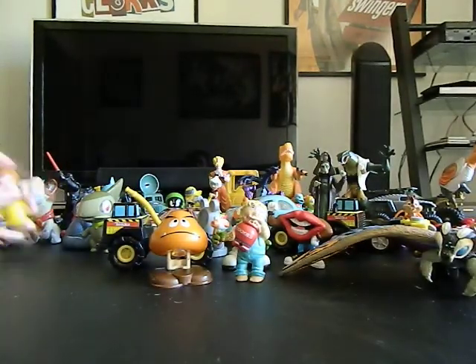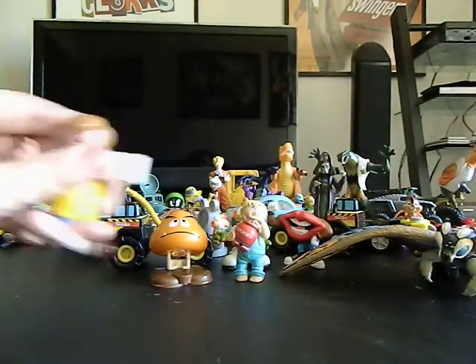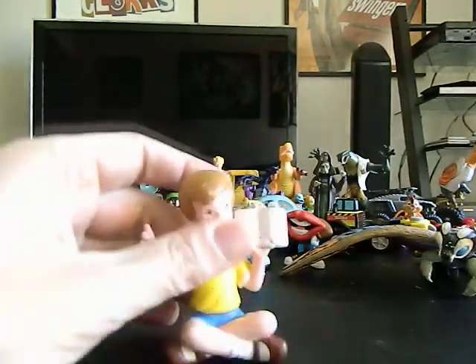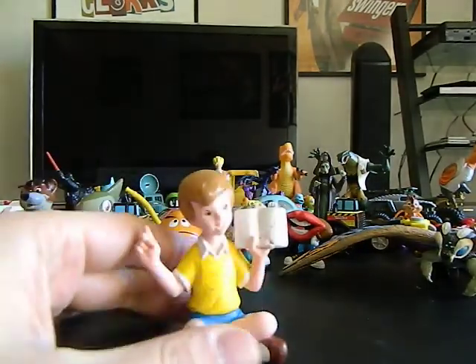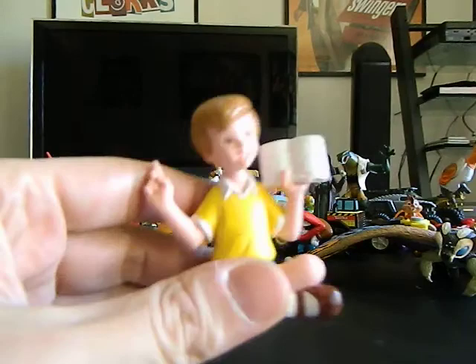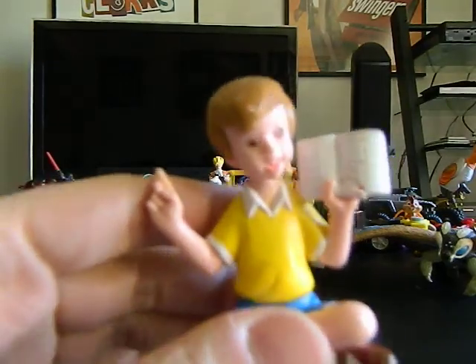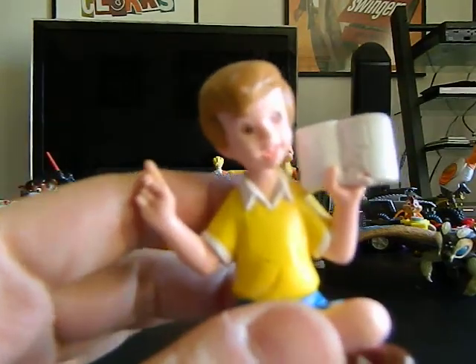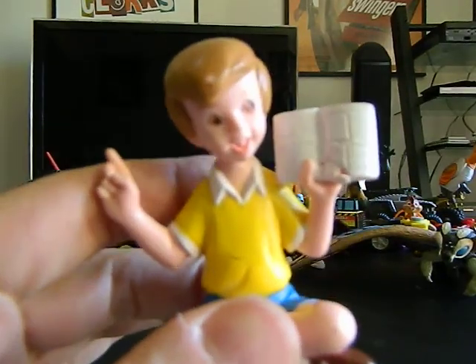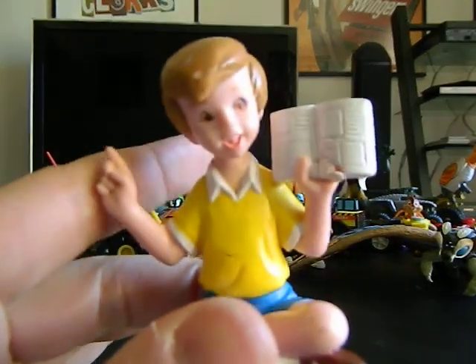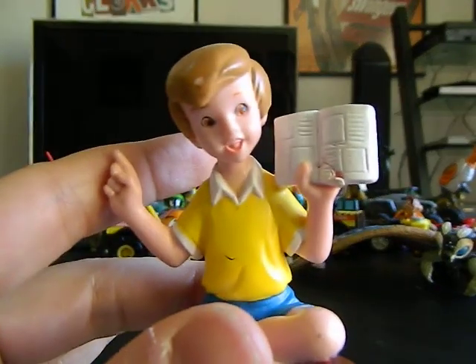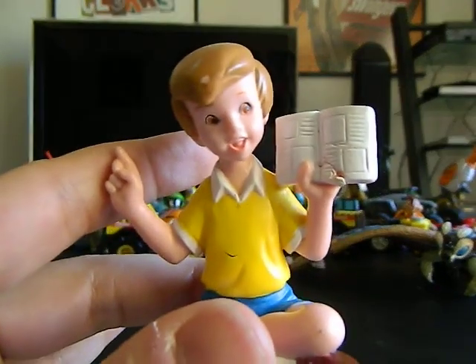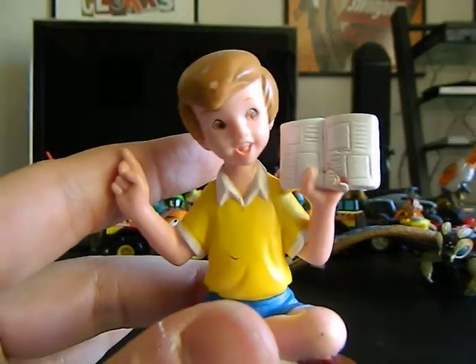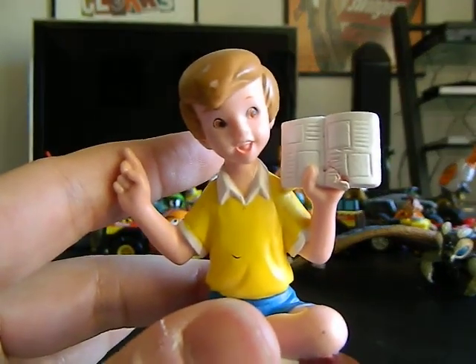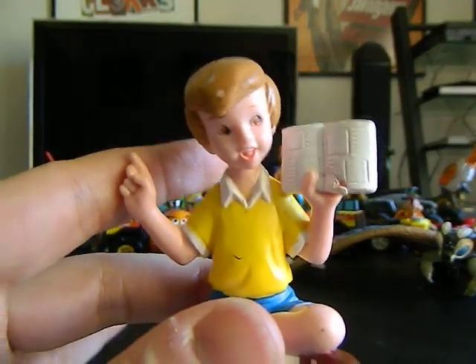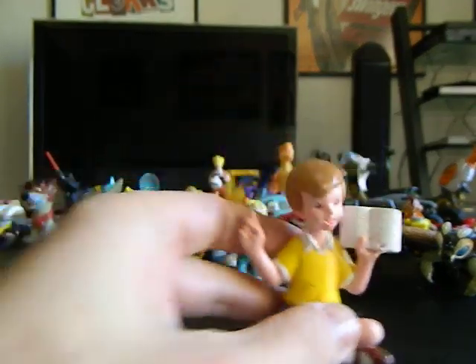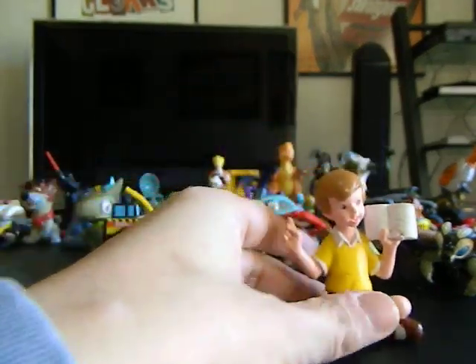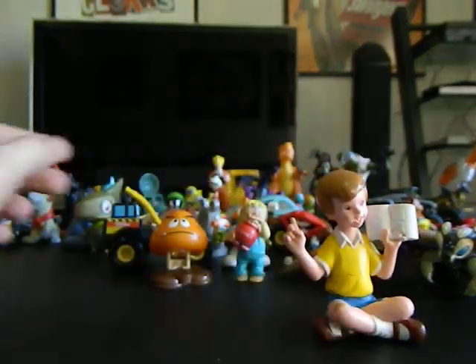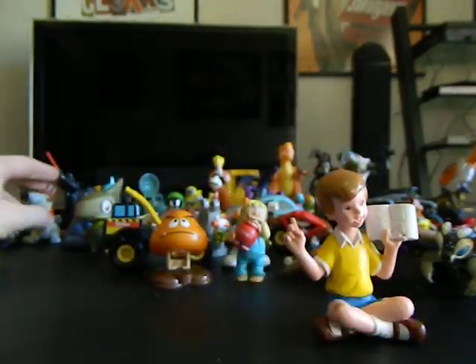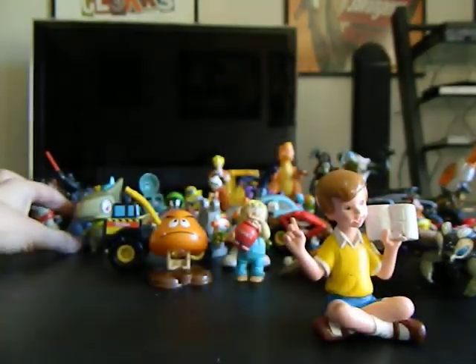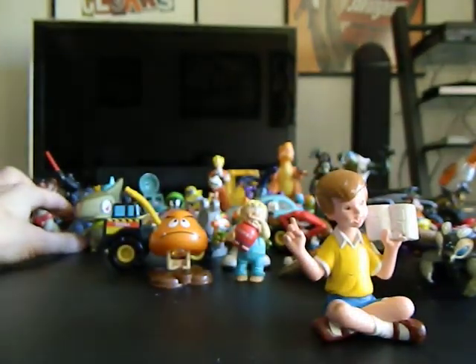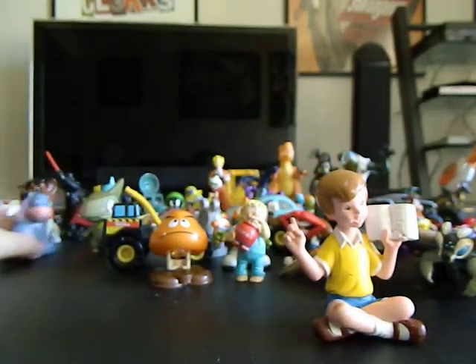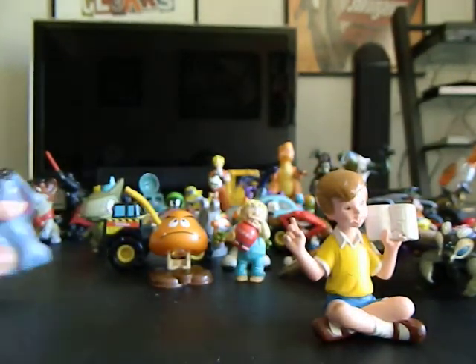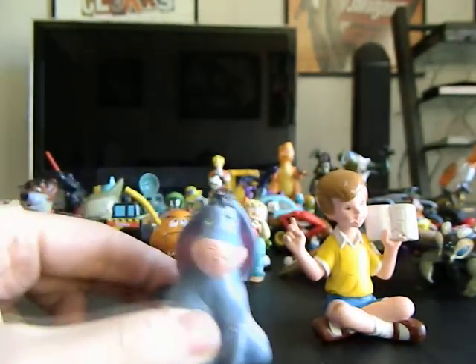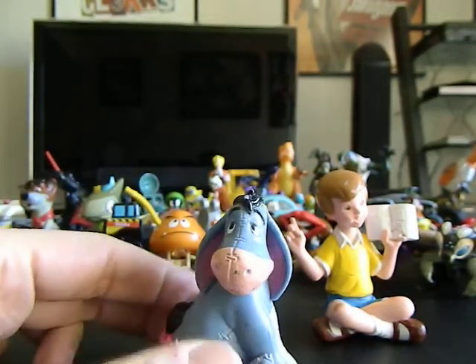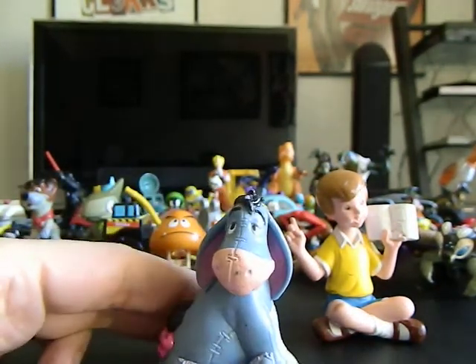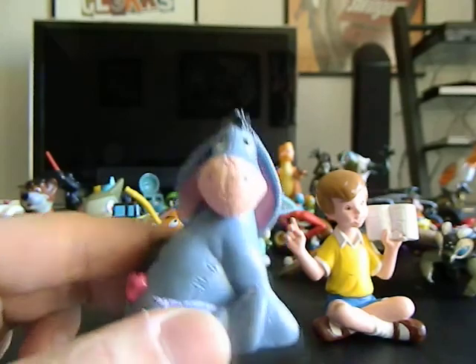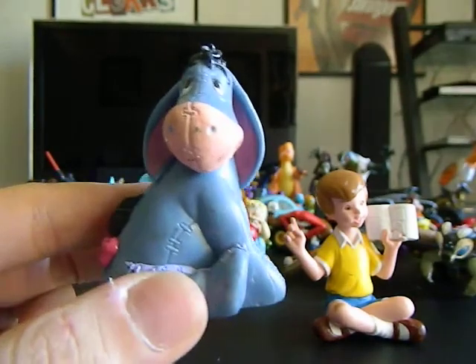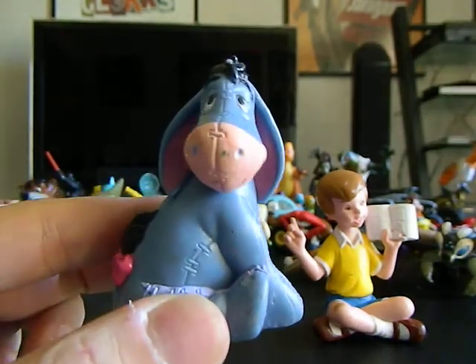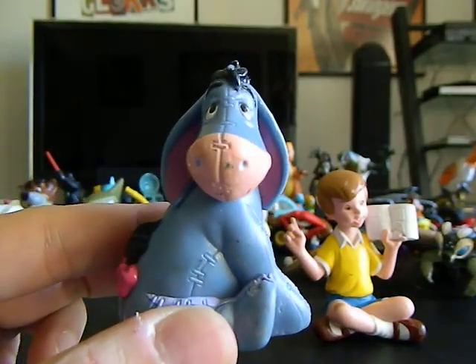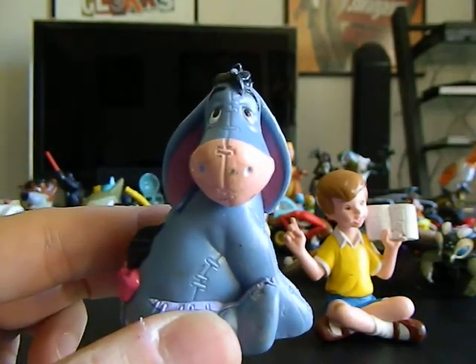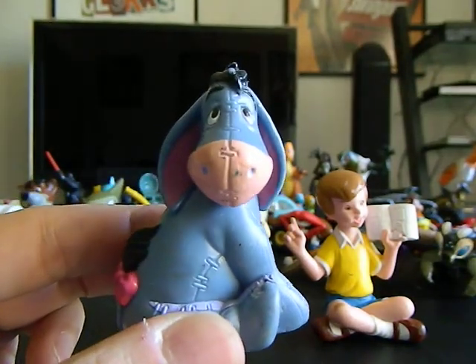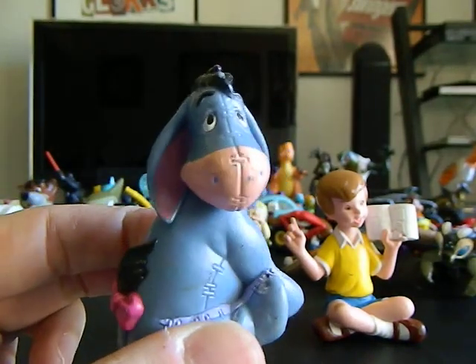Dizmania, I have a PVC figure of Christopher Robin and one of Eeyore, so those go to you.